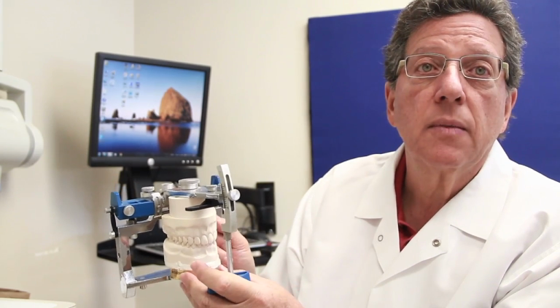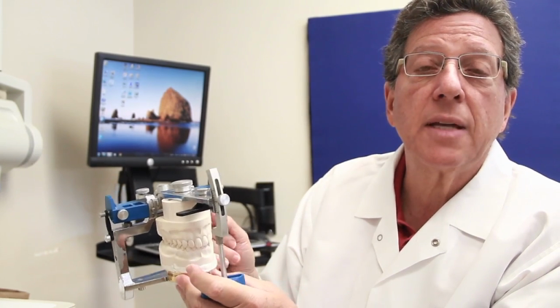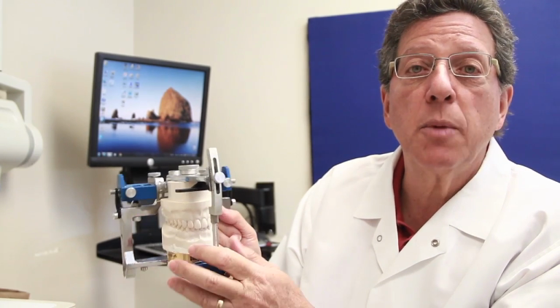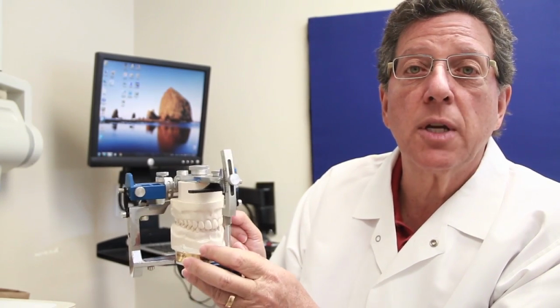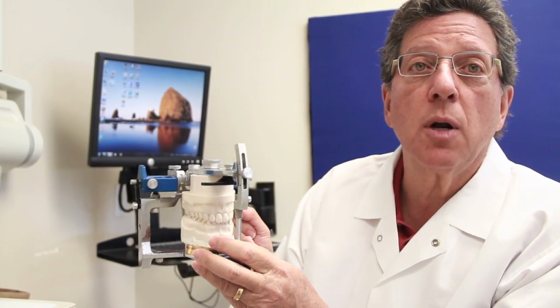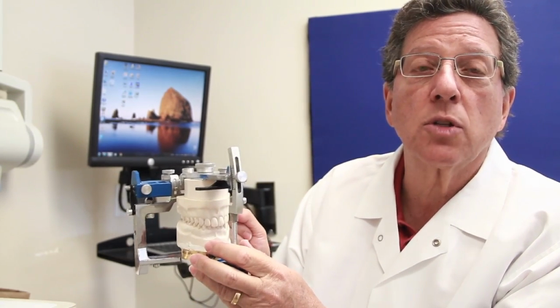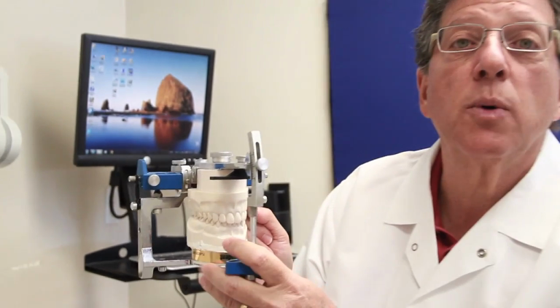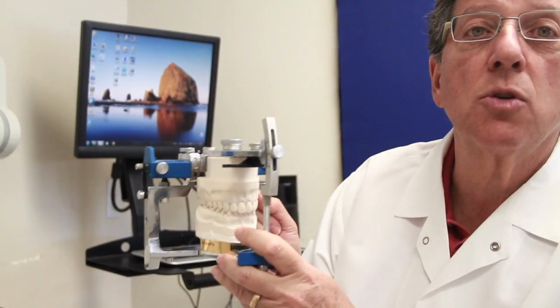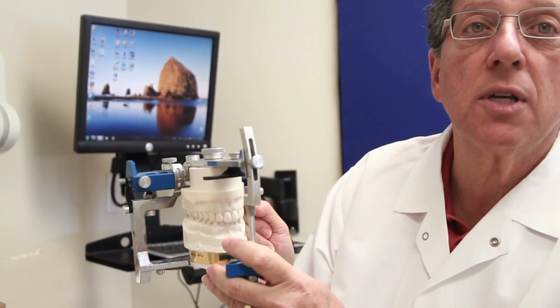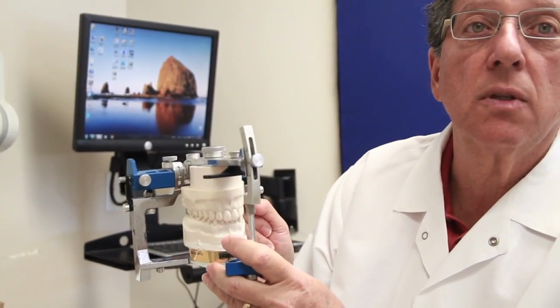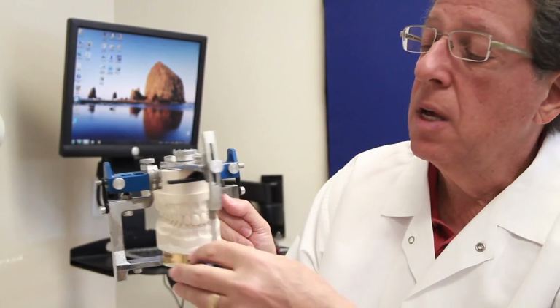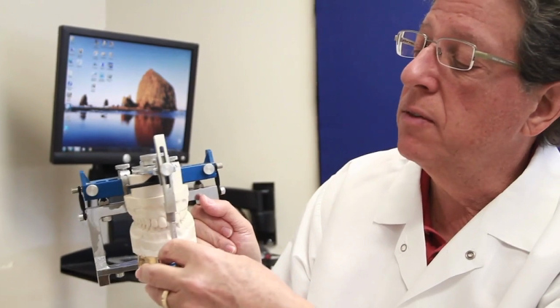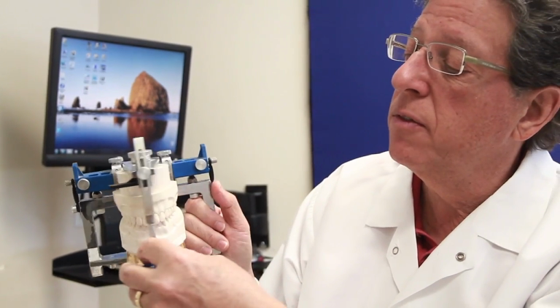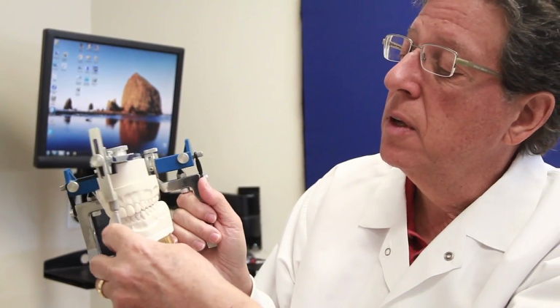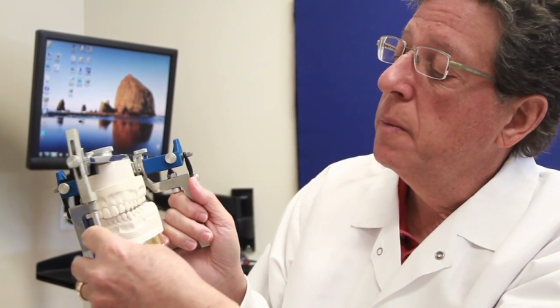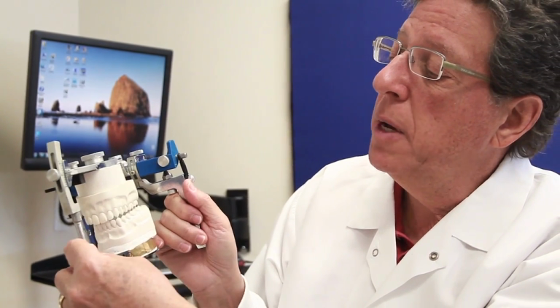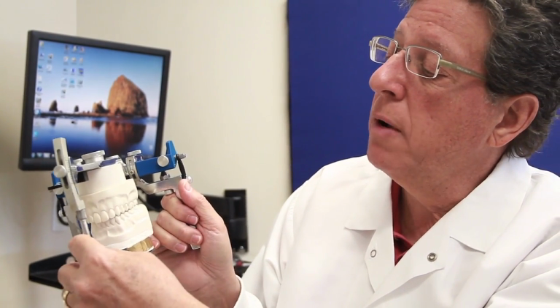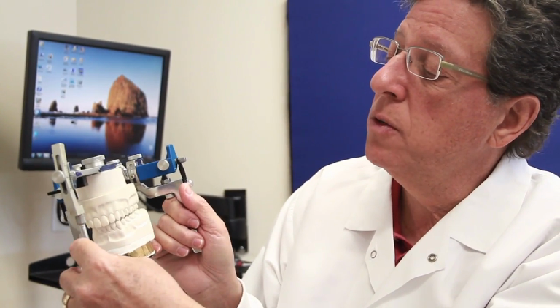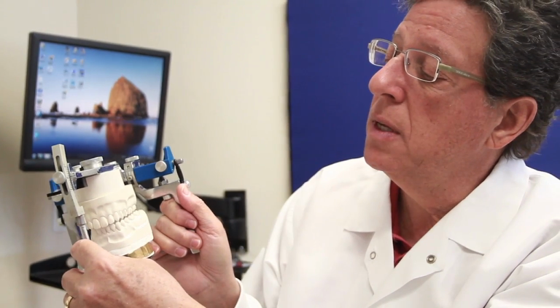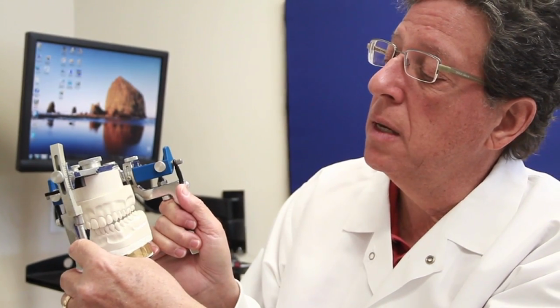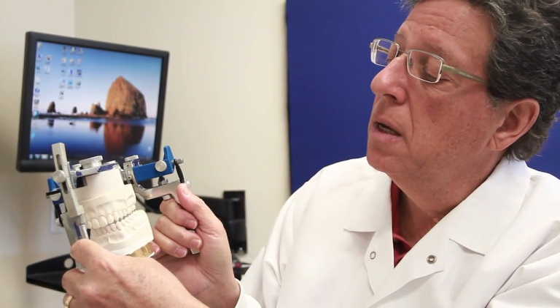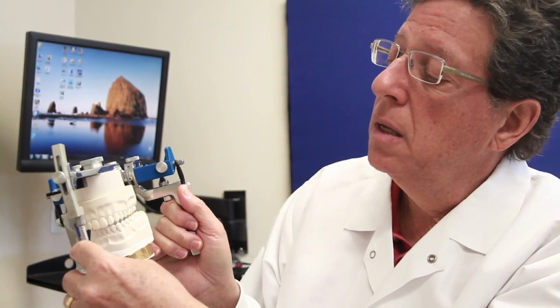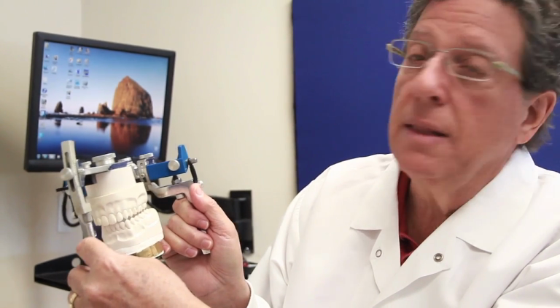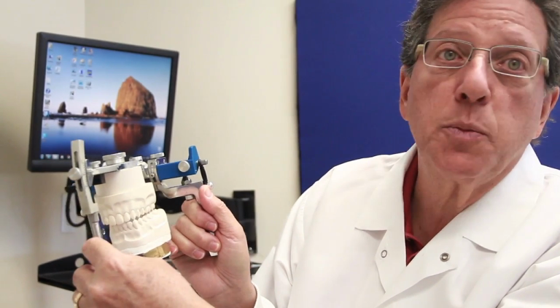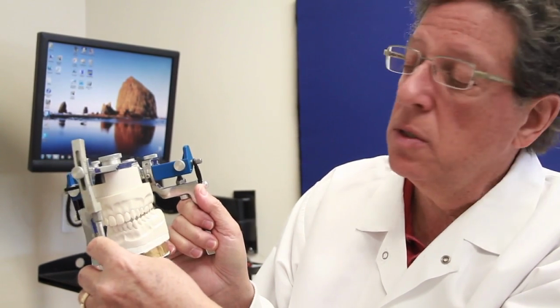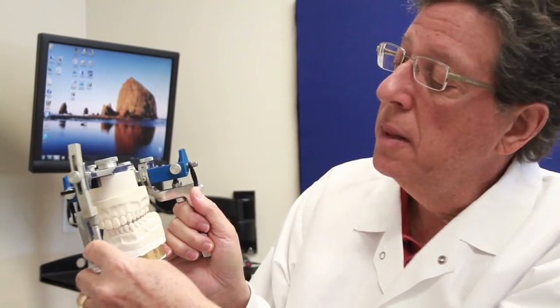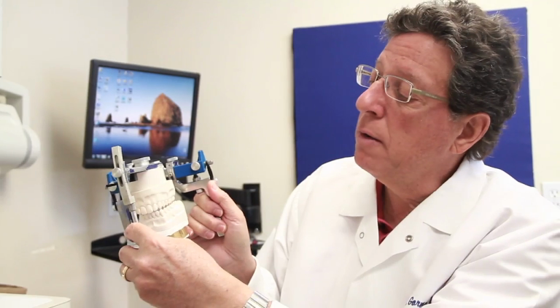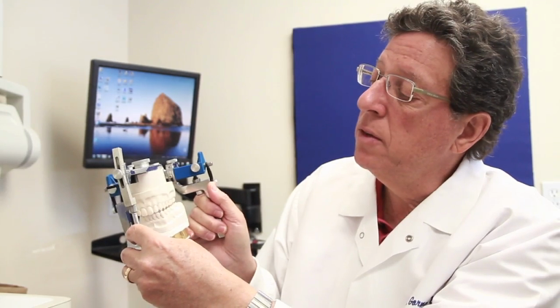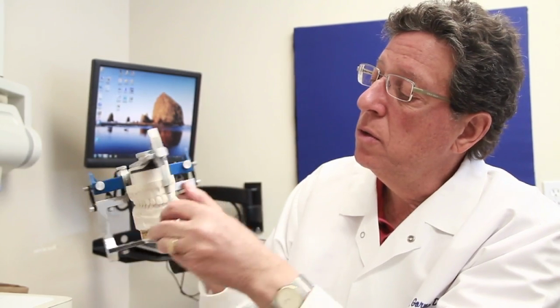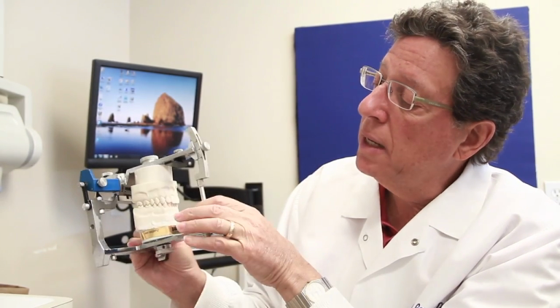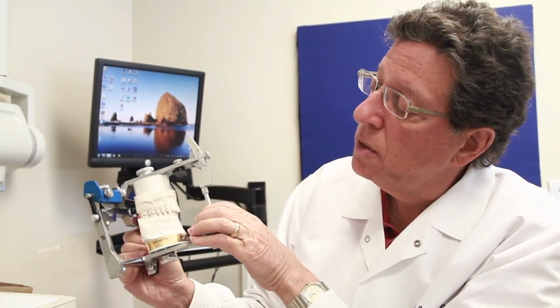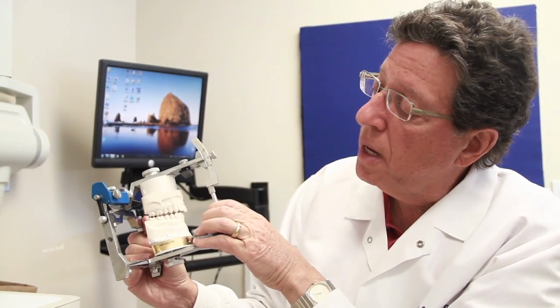And that's how the bioesthetic model works, and that's why it's so successful — because even if a patient grinds their teeth at night in the test position, they're going to grind down their canines on each side.